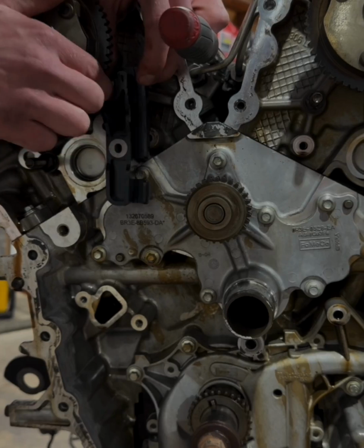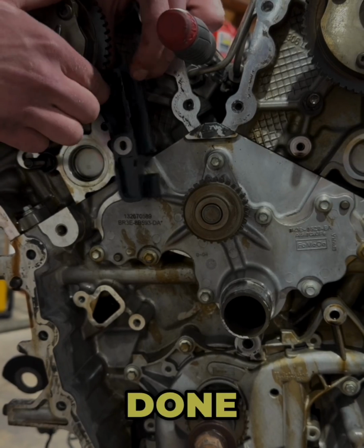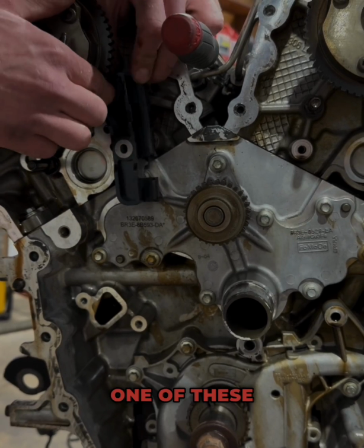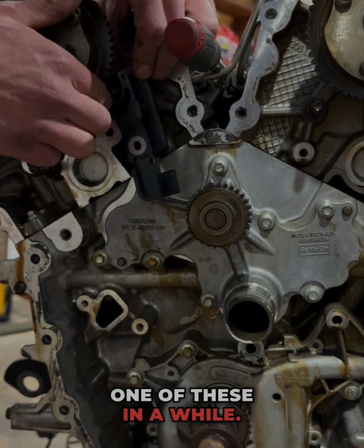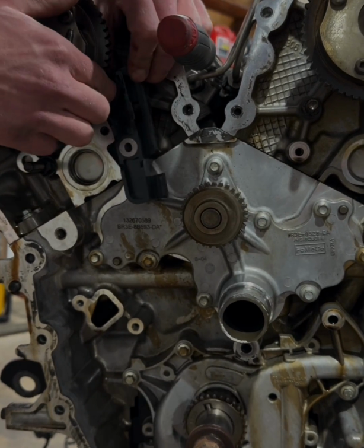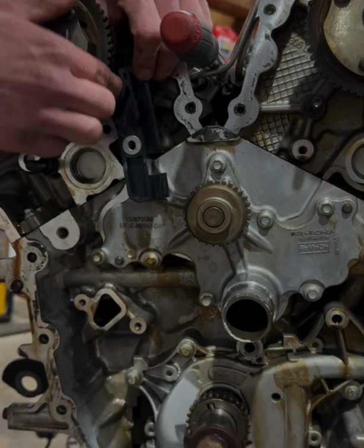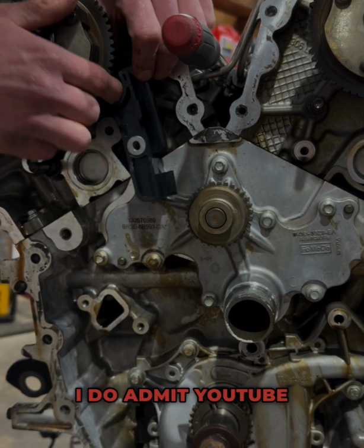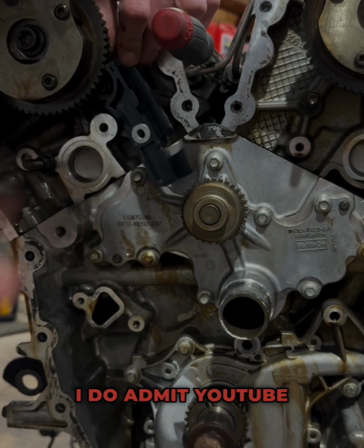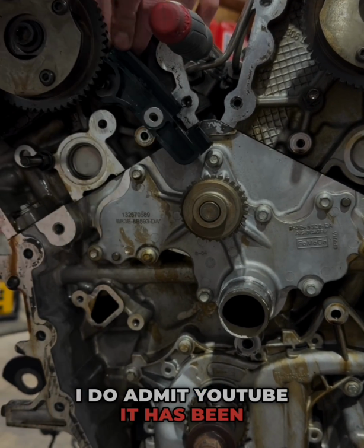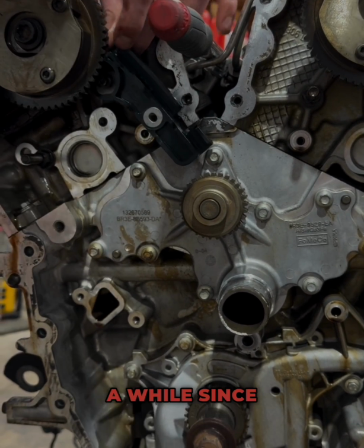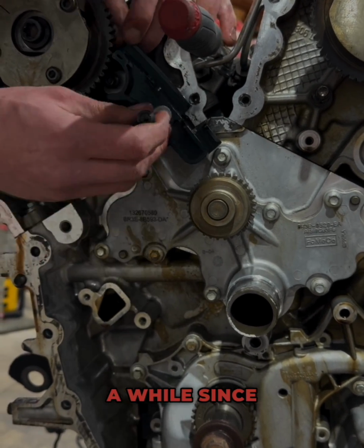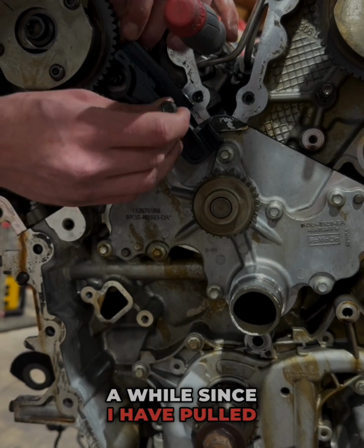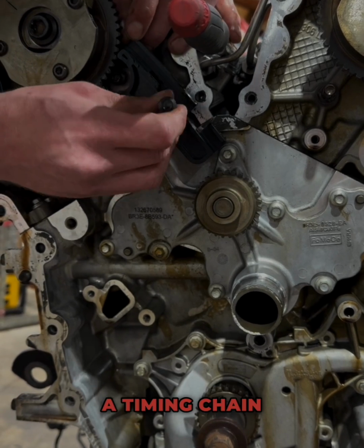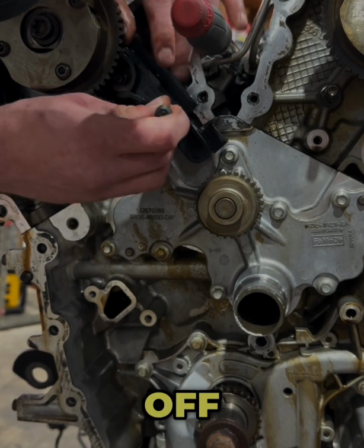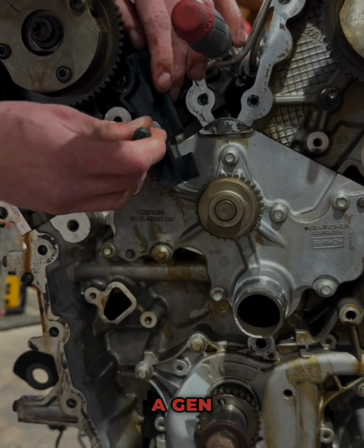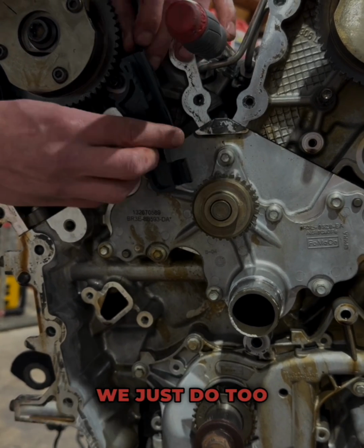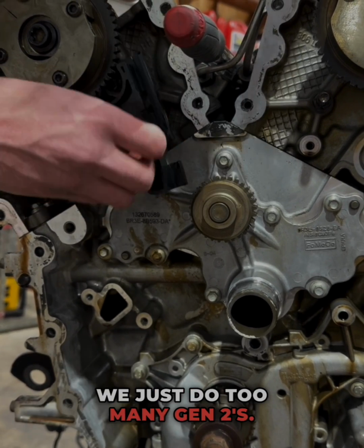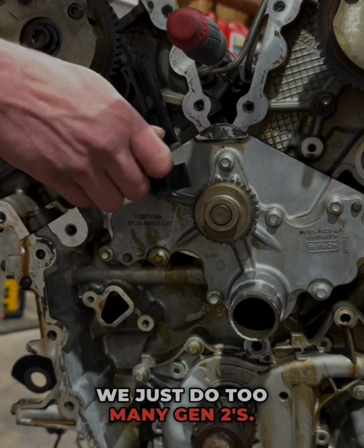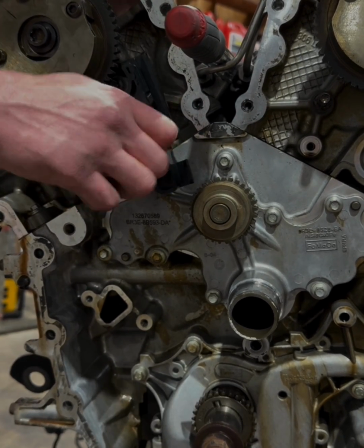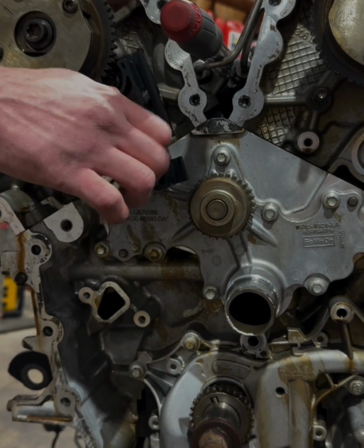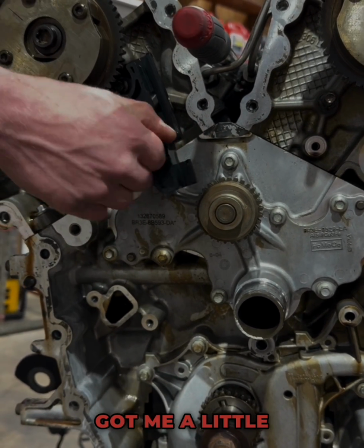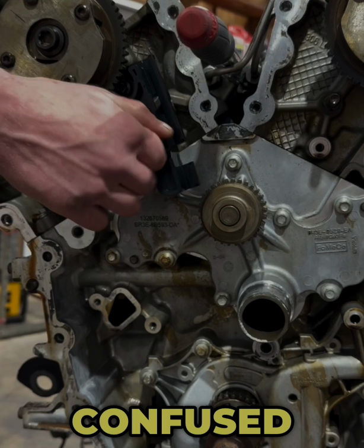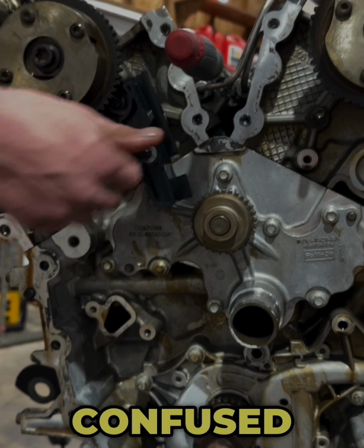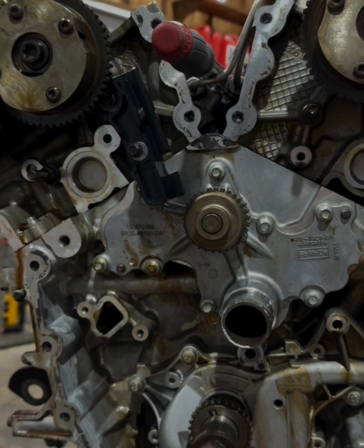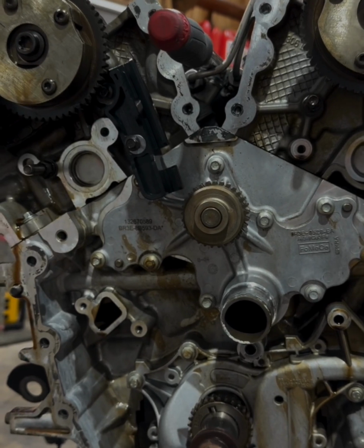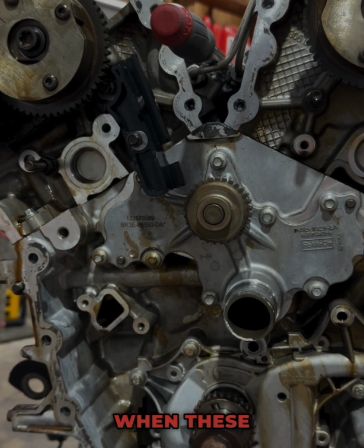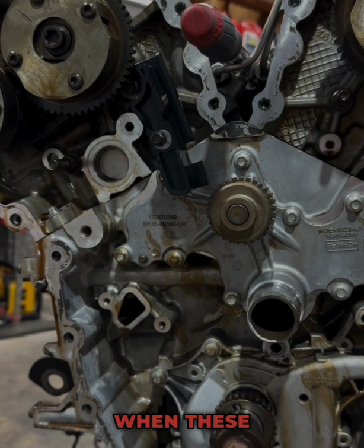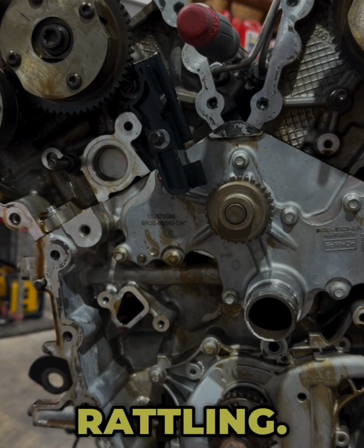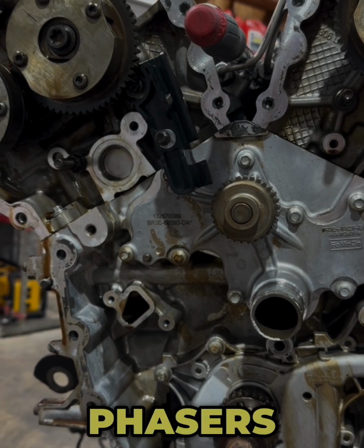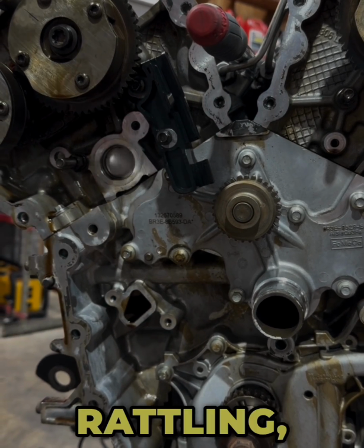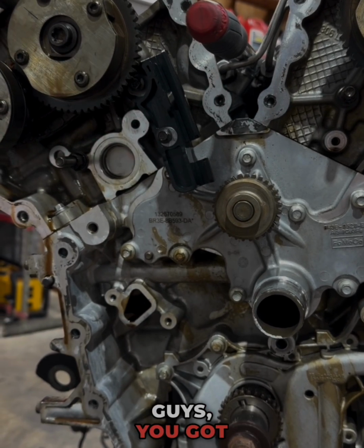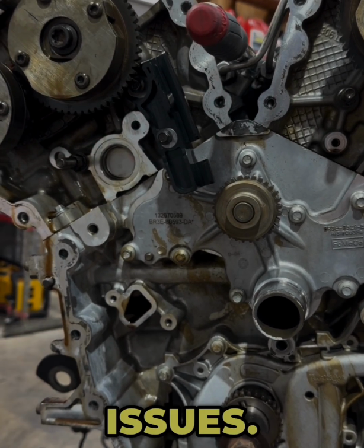It has been a while since I have pulled a timing chain off of a Gen 1 — we just do too many Gen 2s, got me a little confused here. These phasers don't rattle, but when these phasers start rattling you've got issues.